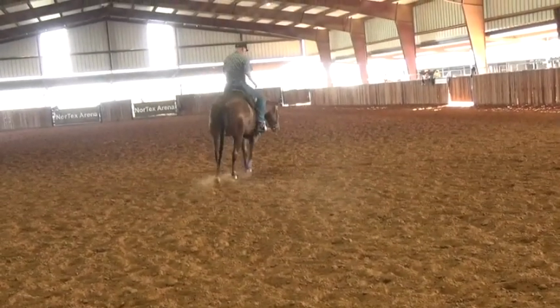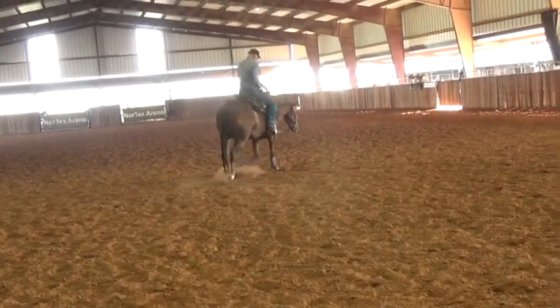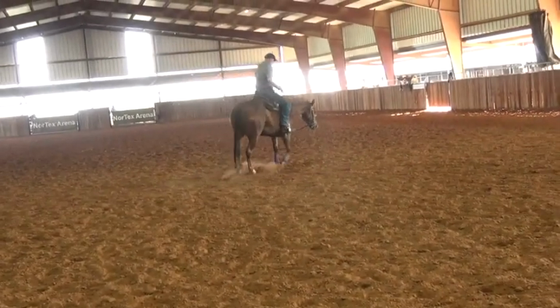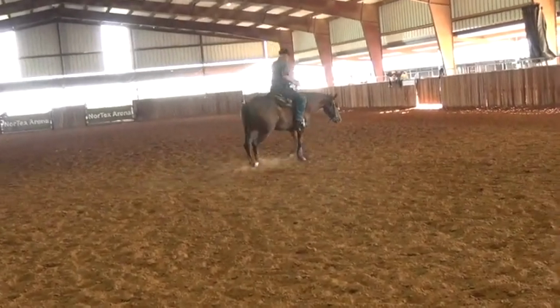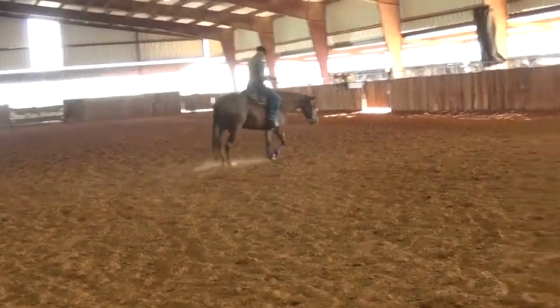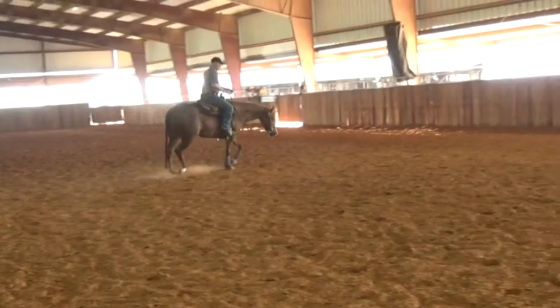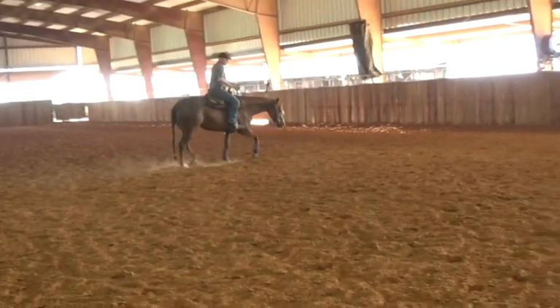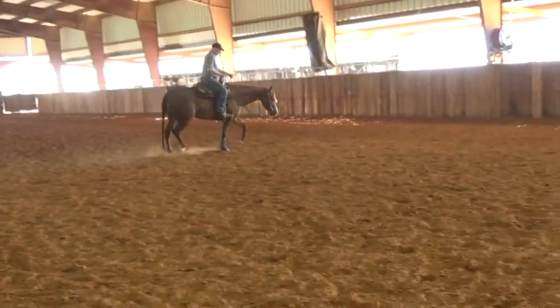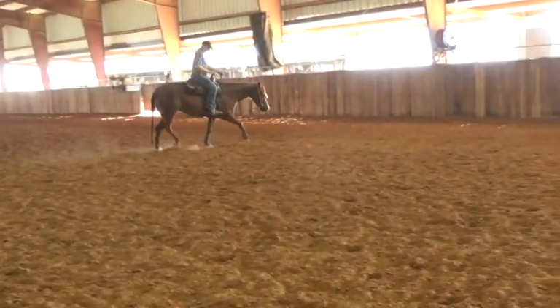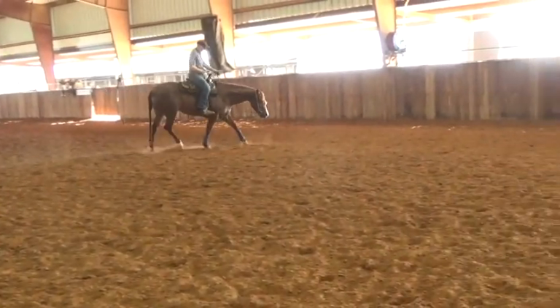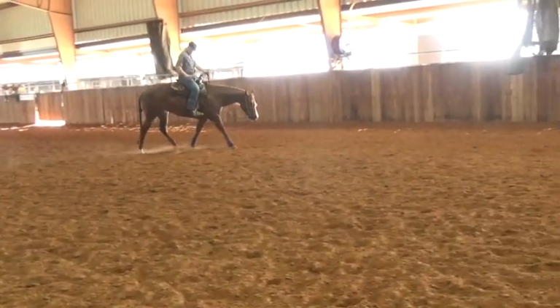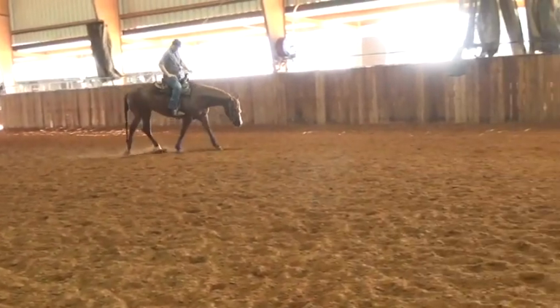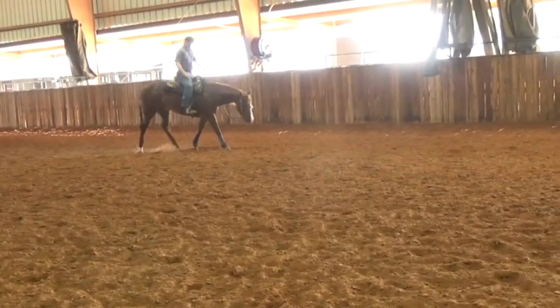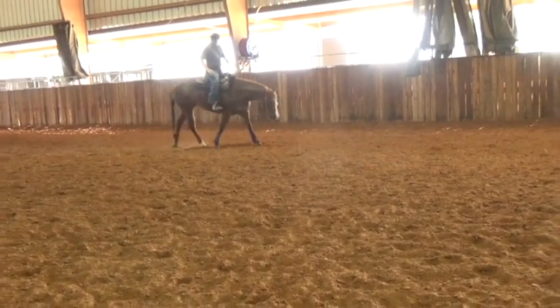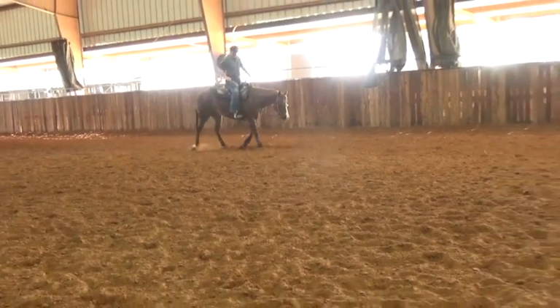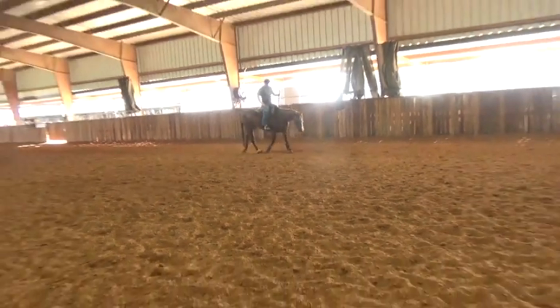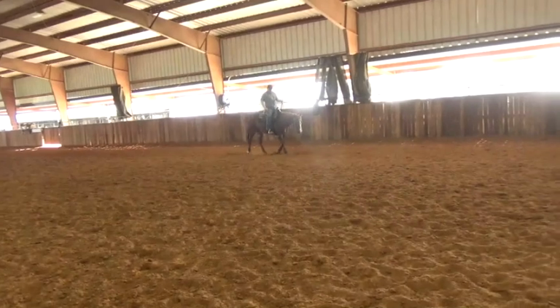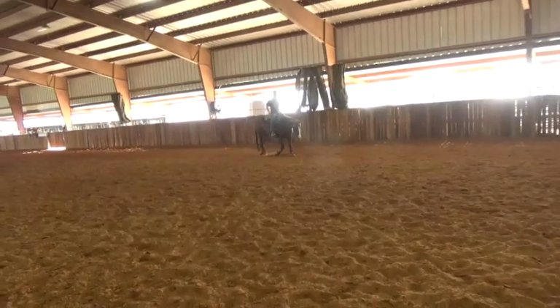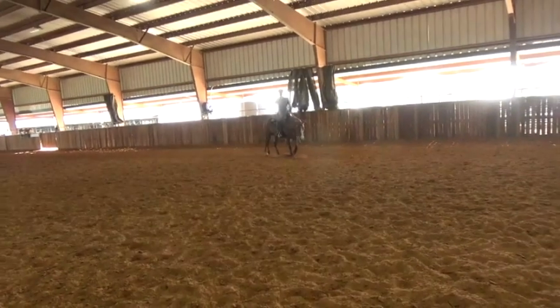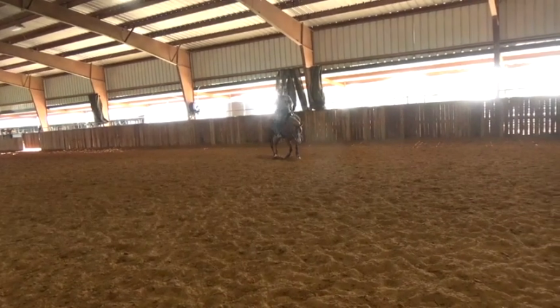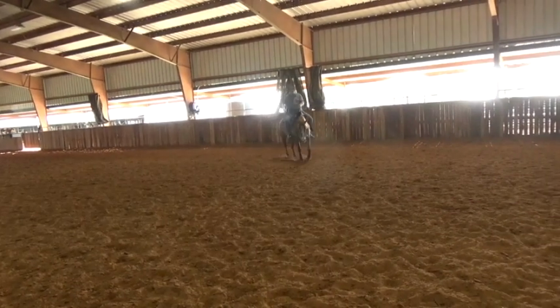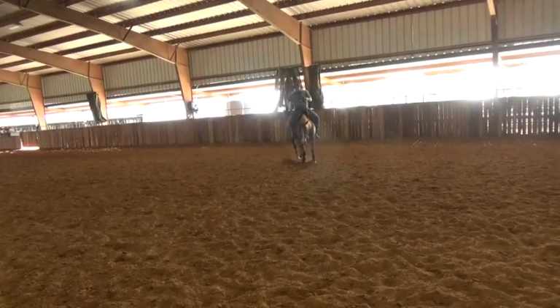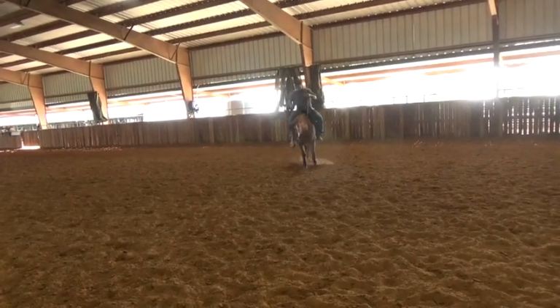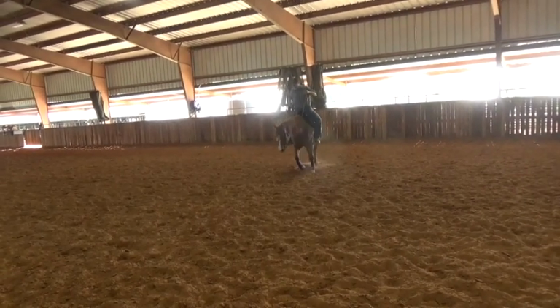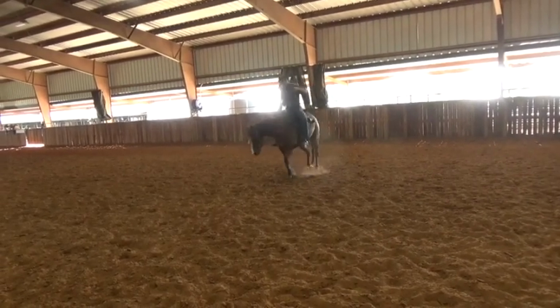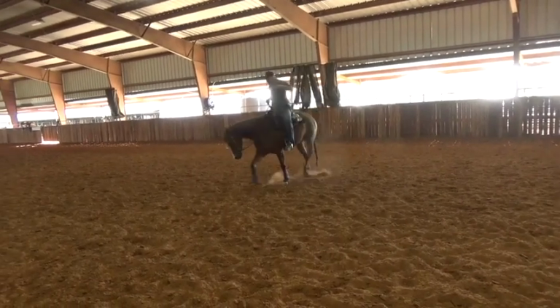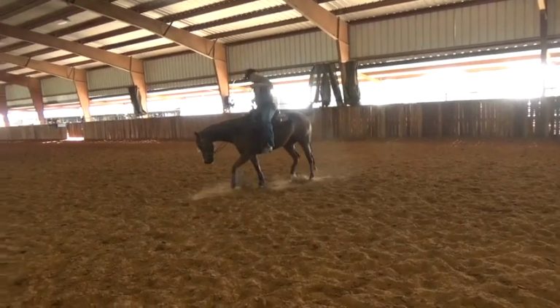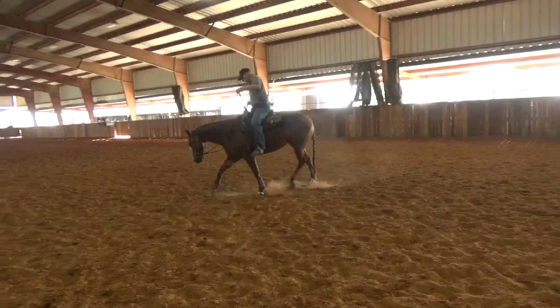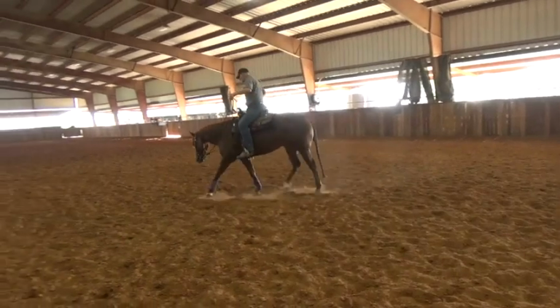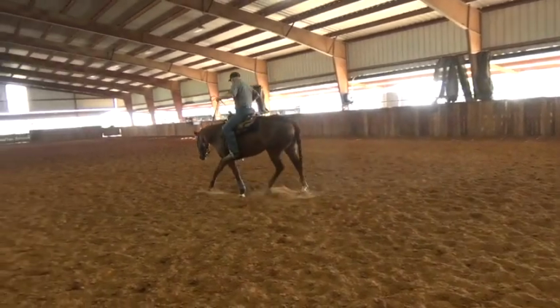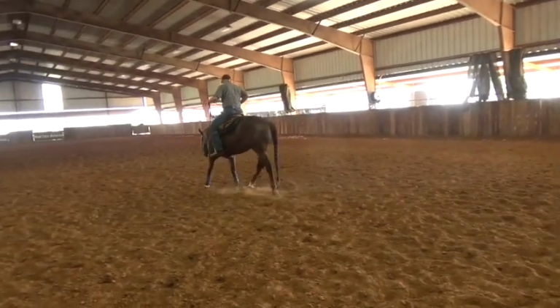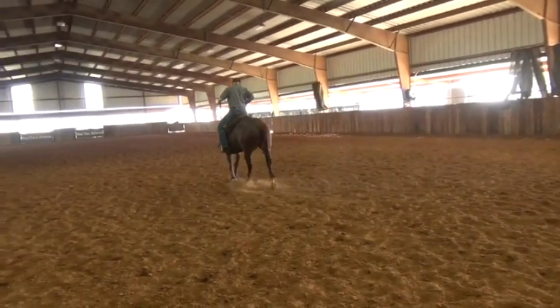Now I put the left rein on to see if I can get her to go to the right — there's my neck rein to the right. My right hand is here at hip height, just as a backup. Remember, I use the reins as an assistant — like an assistant trainer.